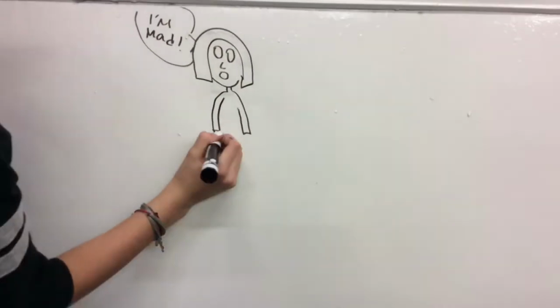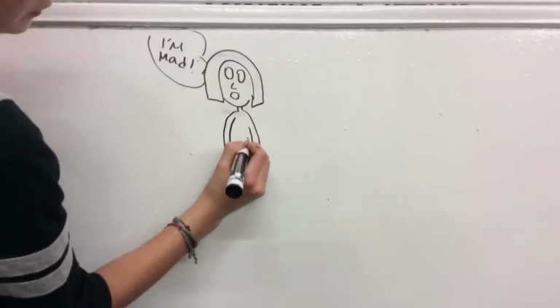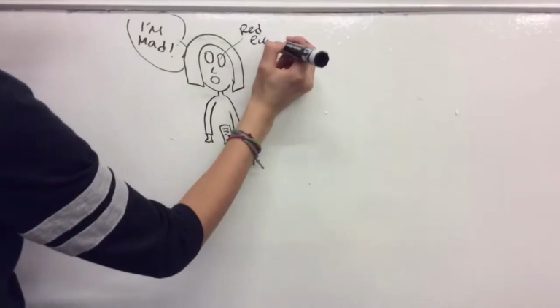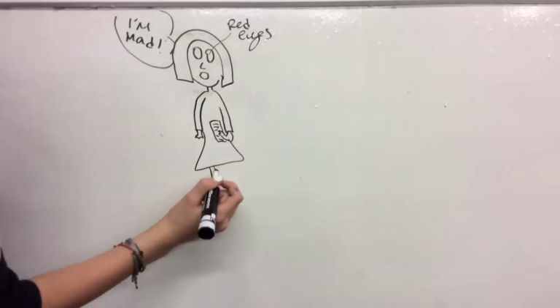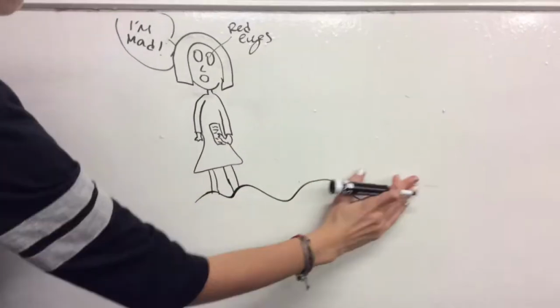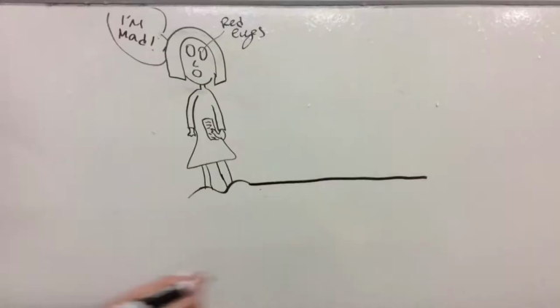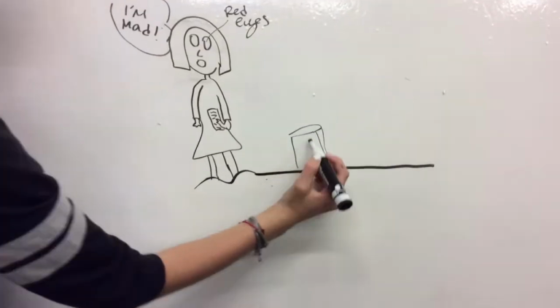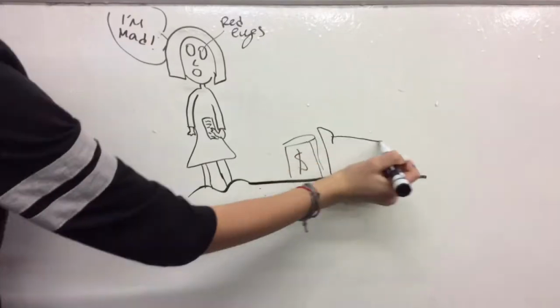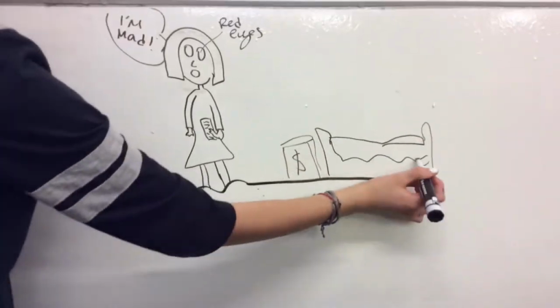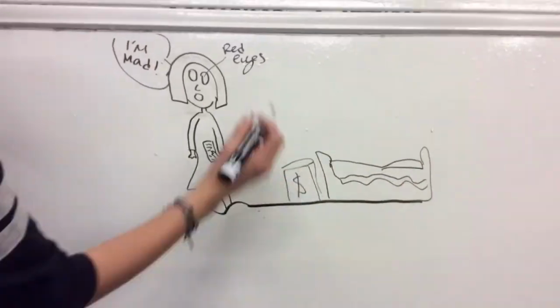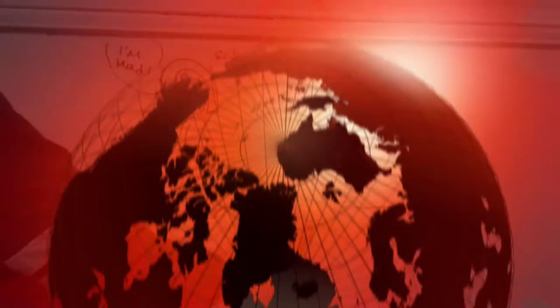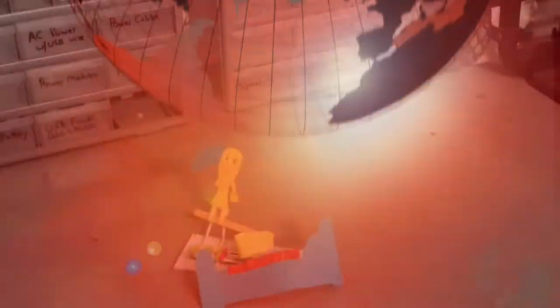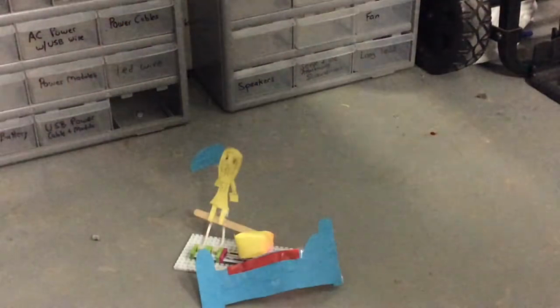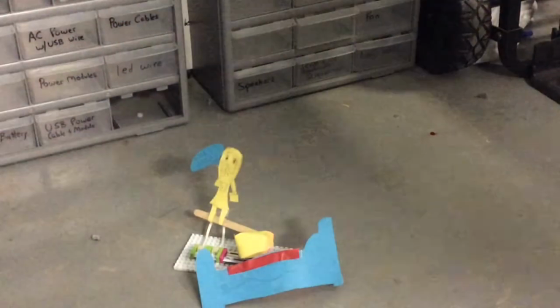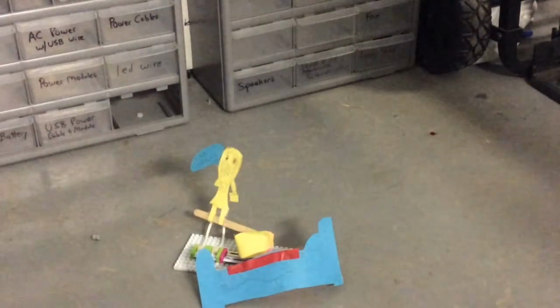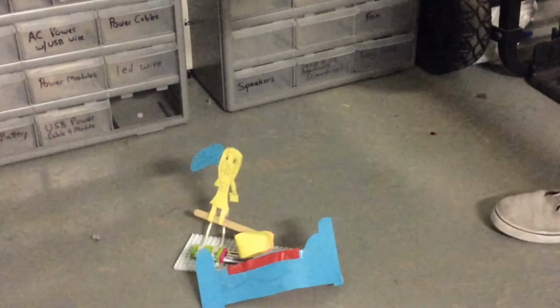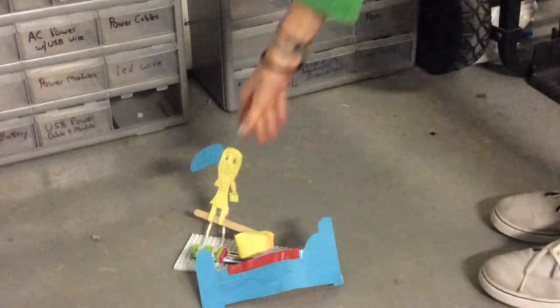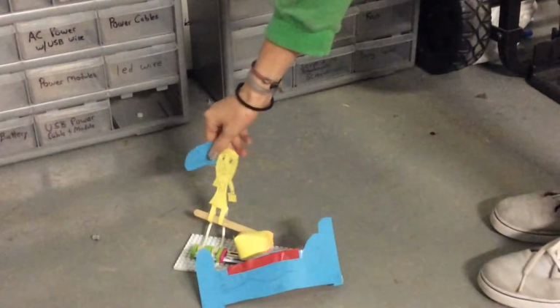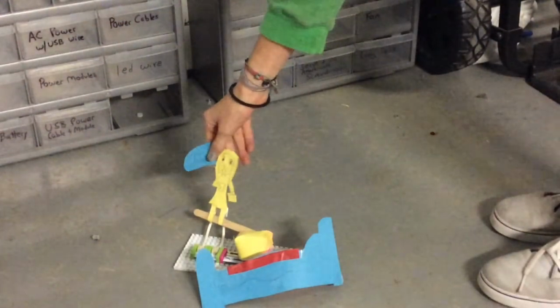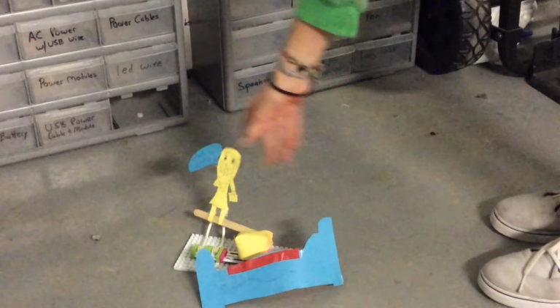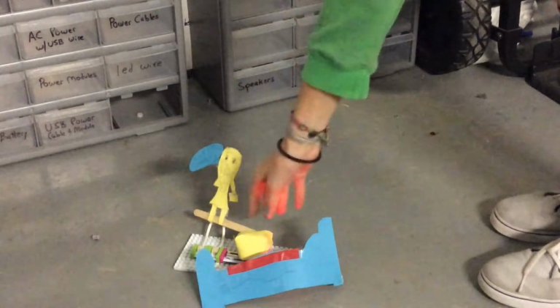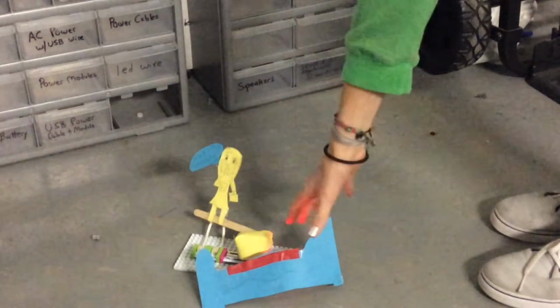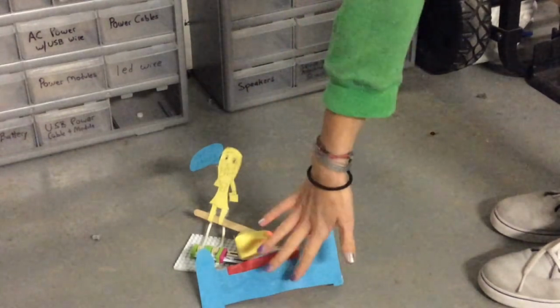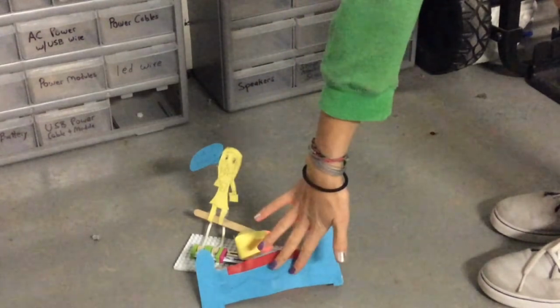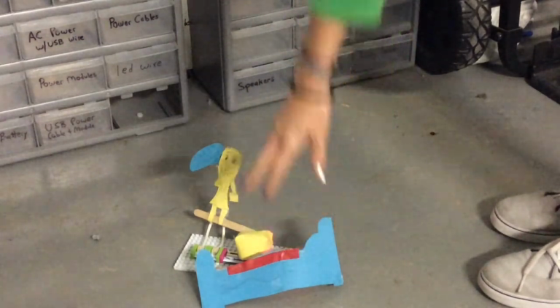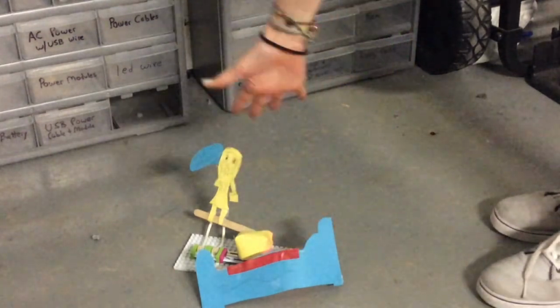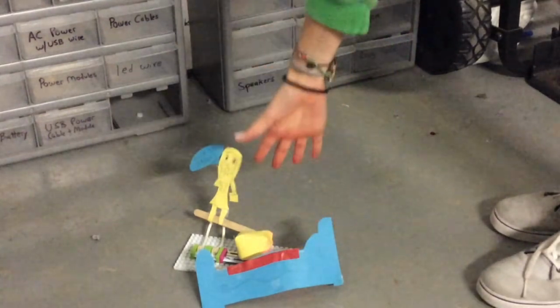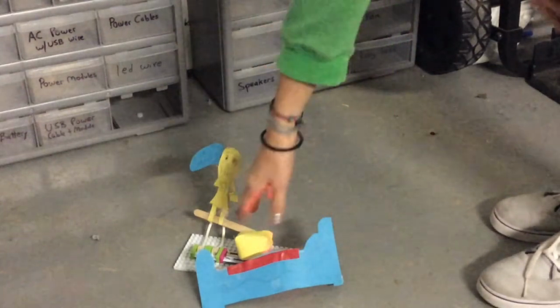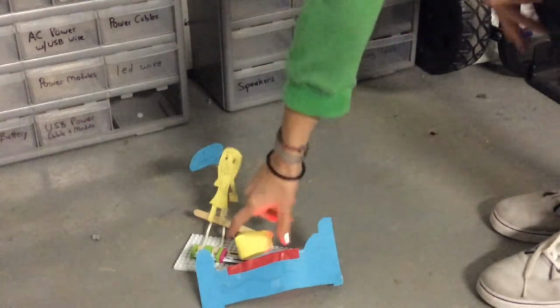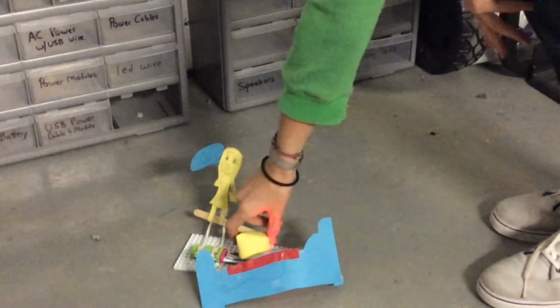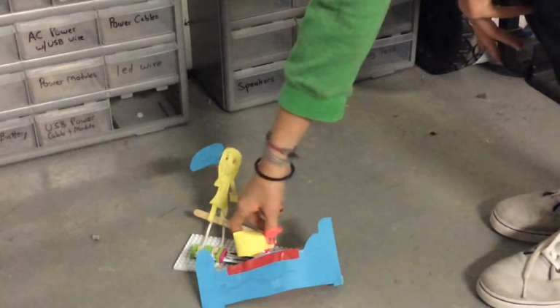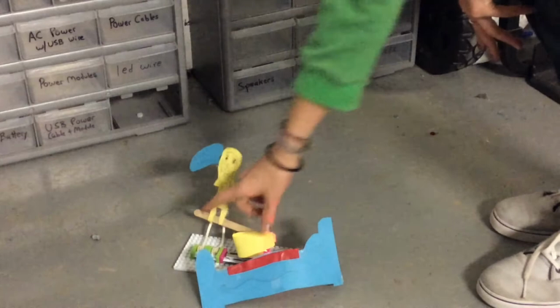When you push the box on the slide dimmer, Calpurnia's eyes turn red. This is our Little Bits project. This is Calpurnia. This is her bed. She's meant to be in her room, and this is the box.